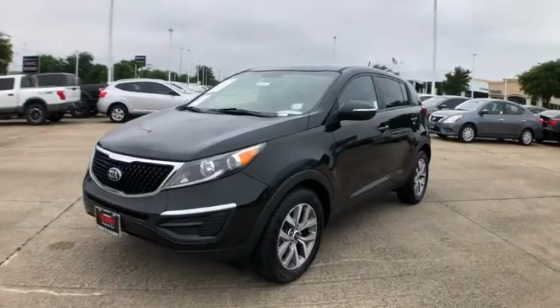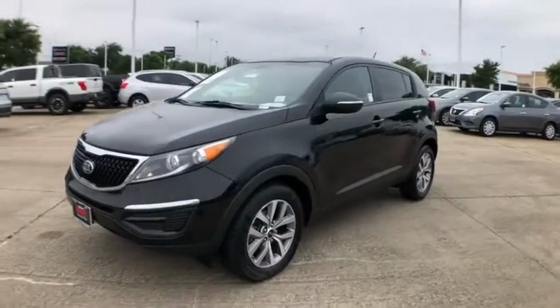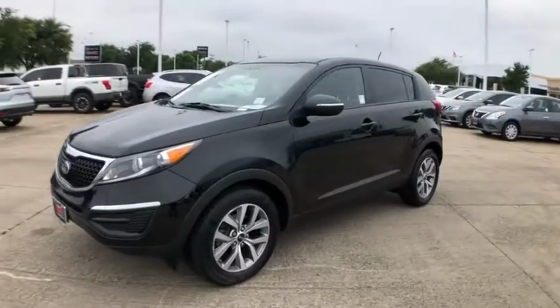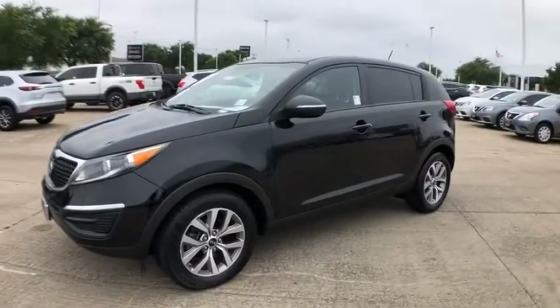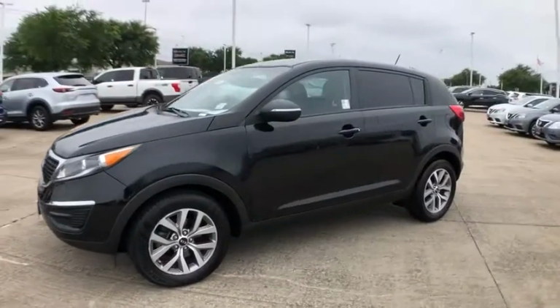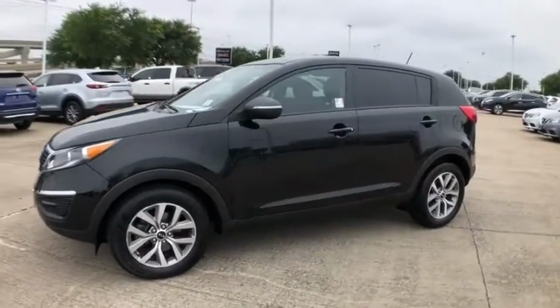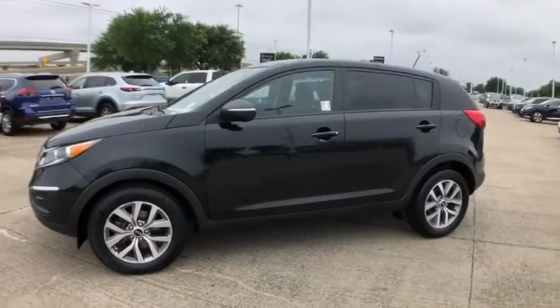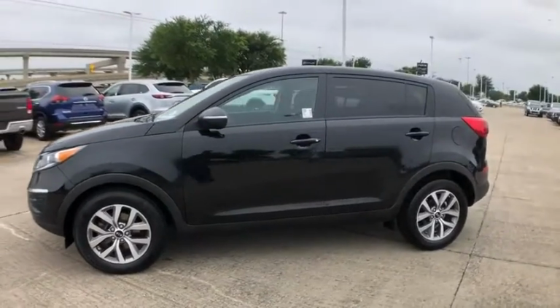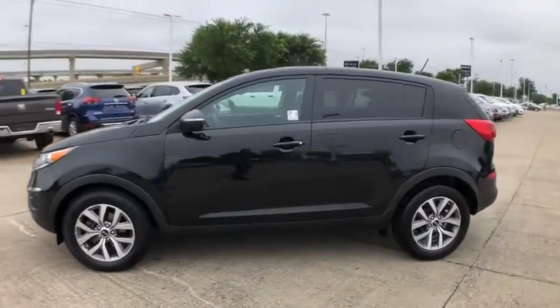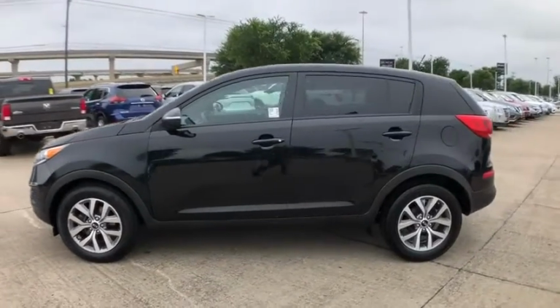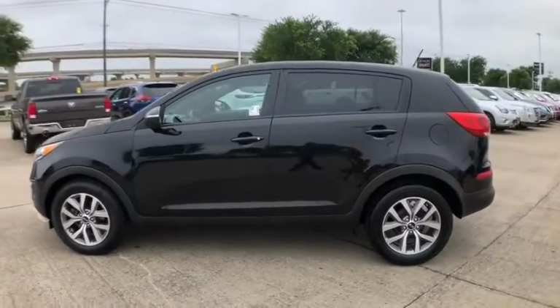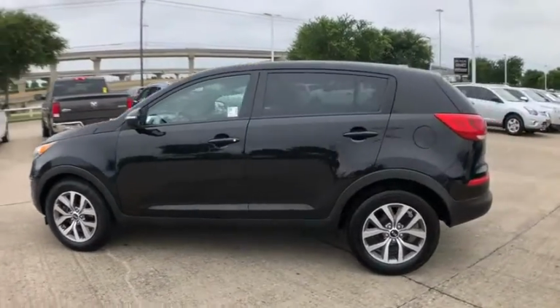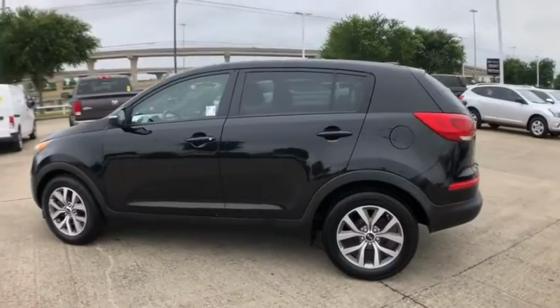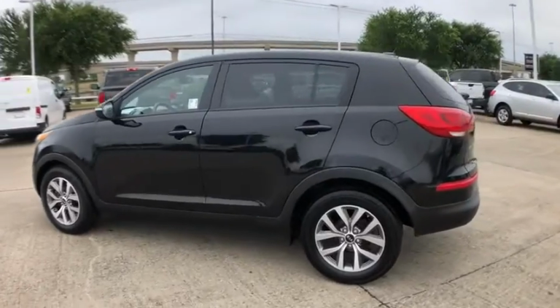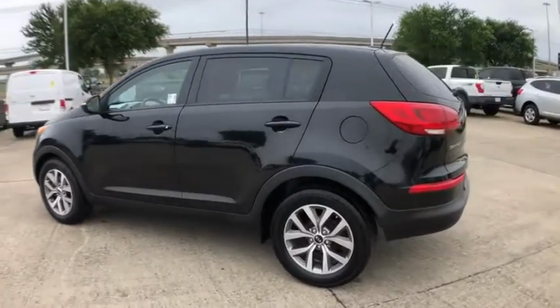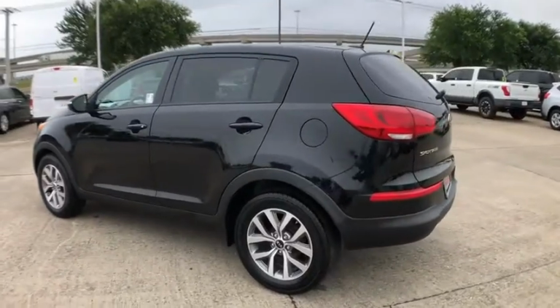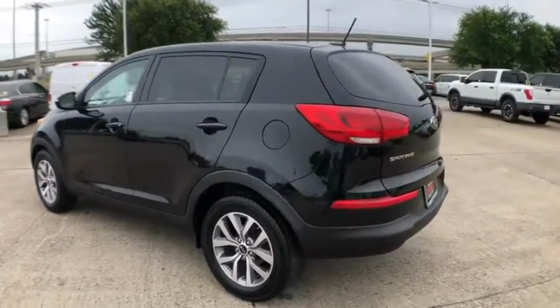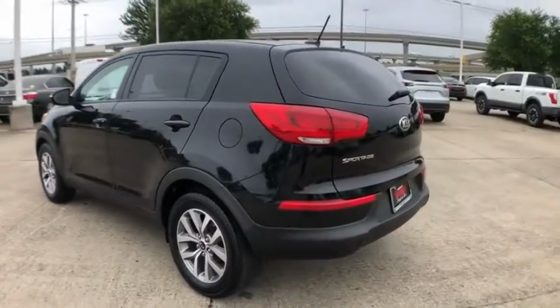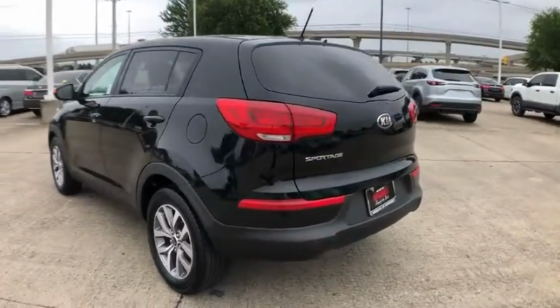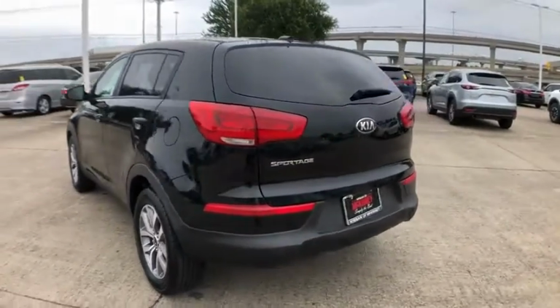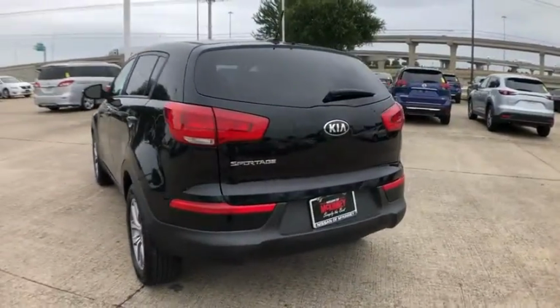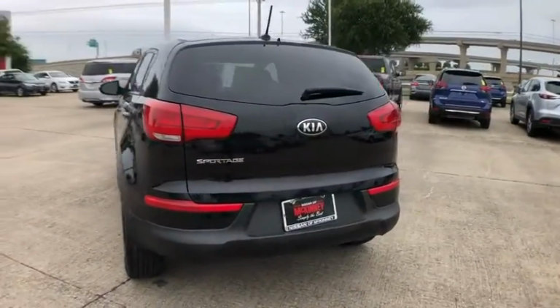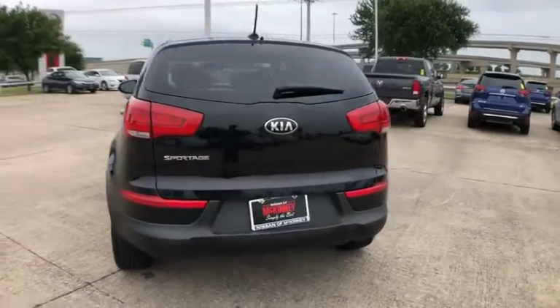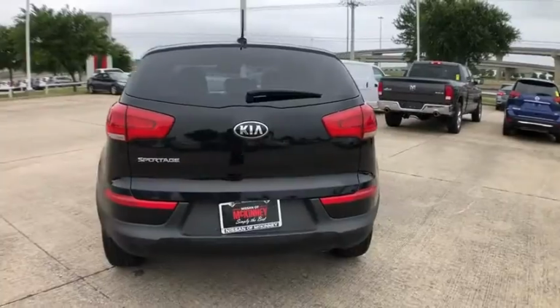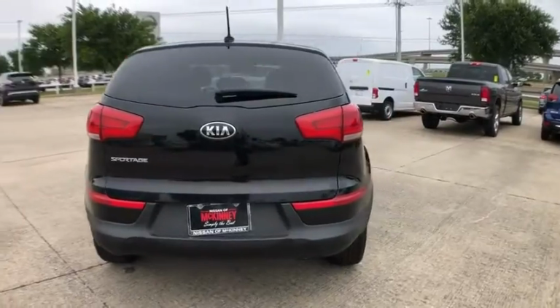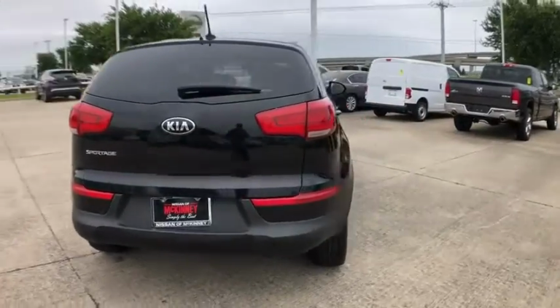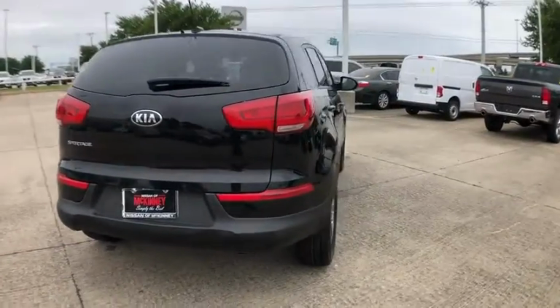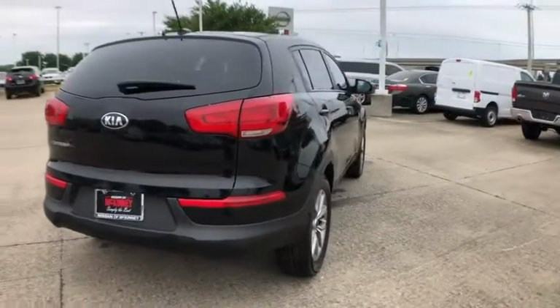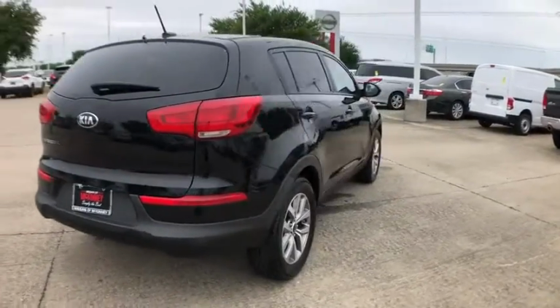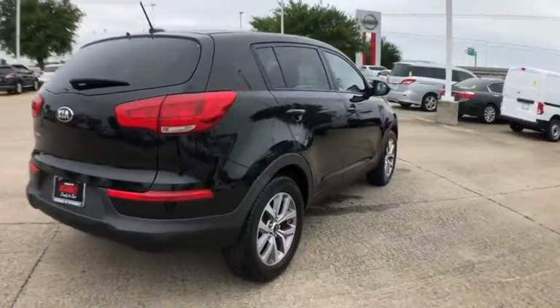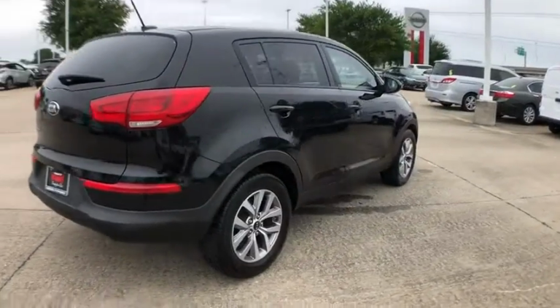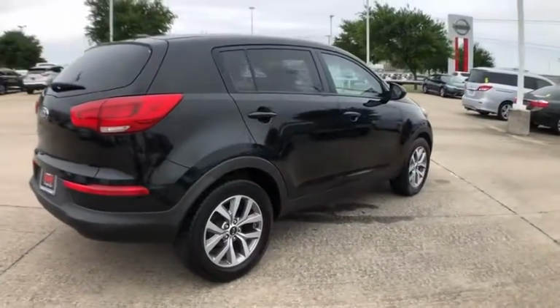You are going to love the 2016 Kia Sportage. With its sleek and stylish exterior and its roomy, feature-laden interior, the Sportage both looks good and performs well on the road. This vehicle has less than 60,000 miles.